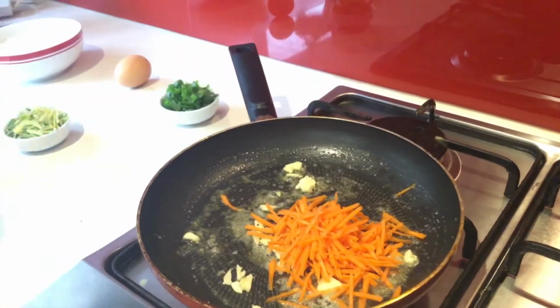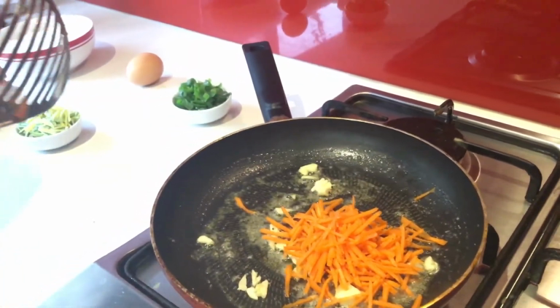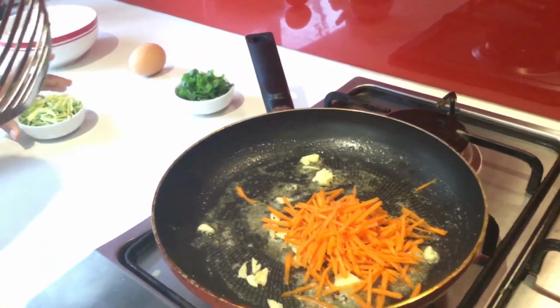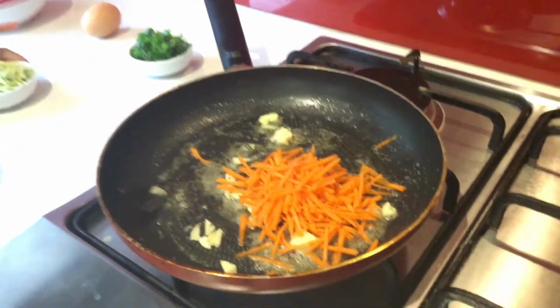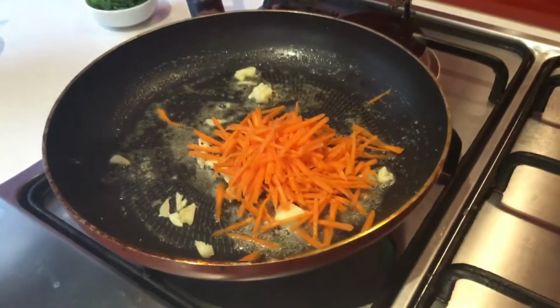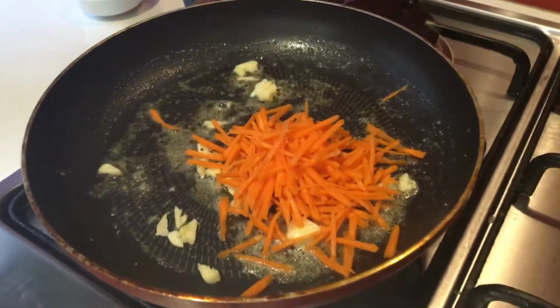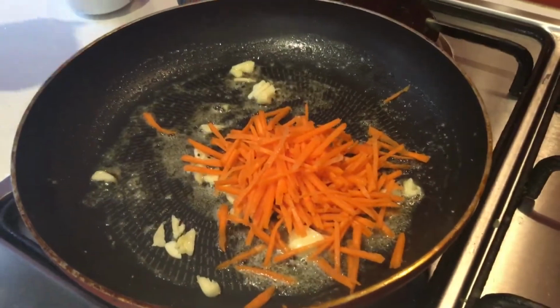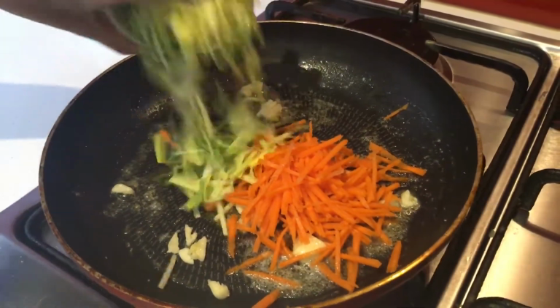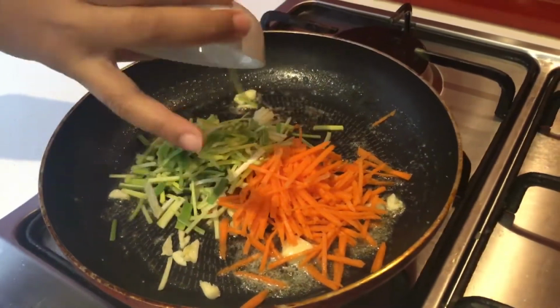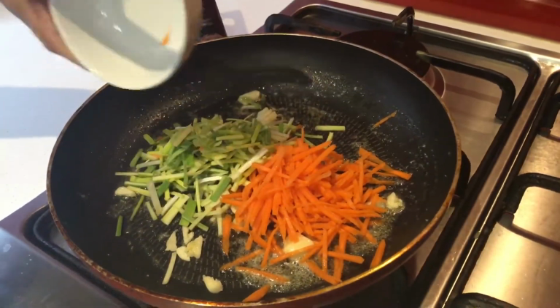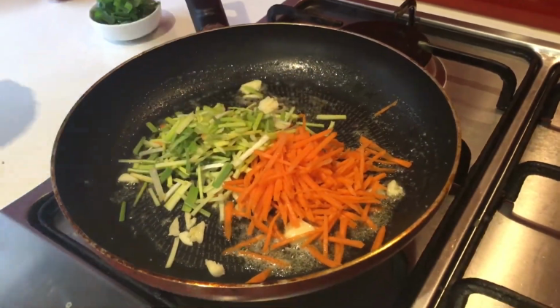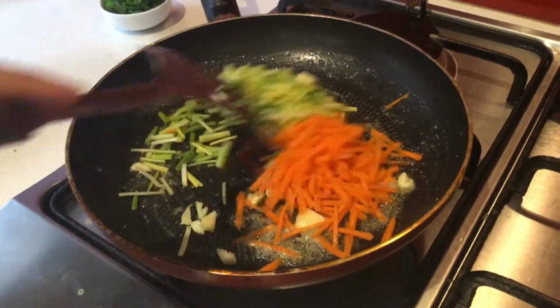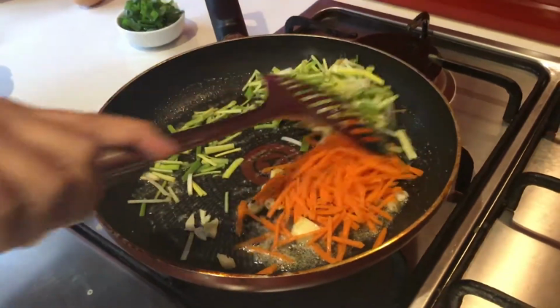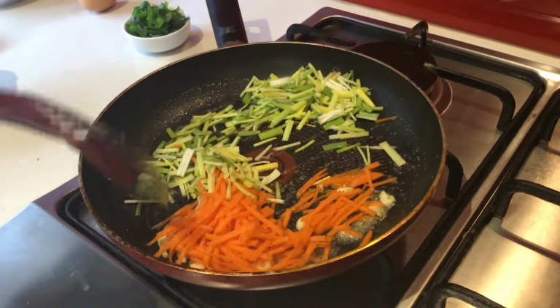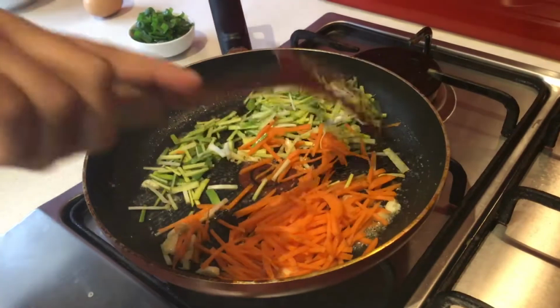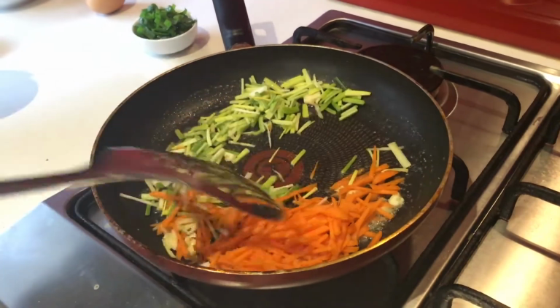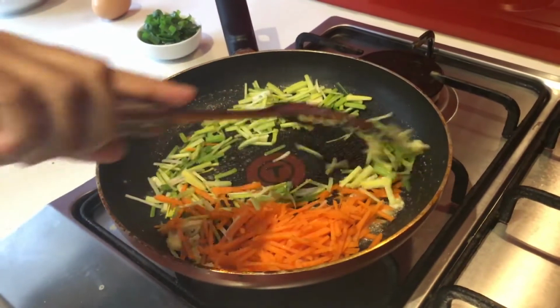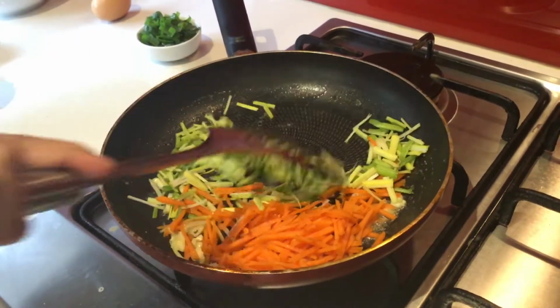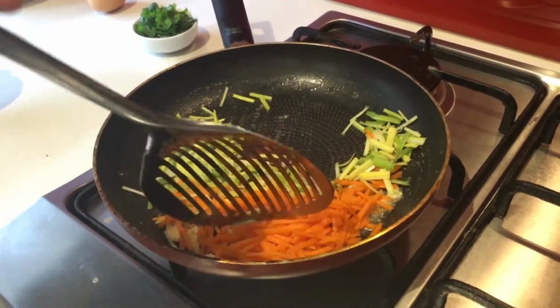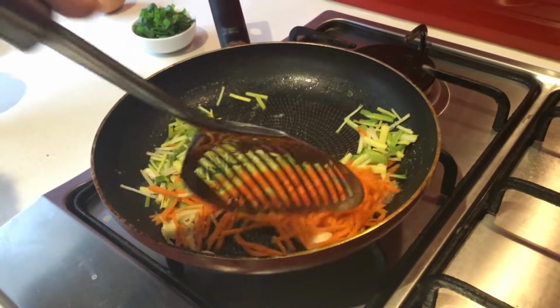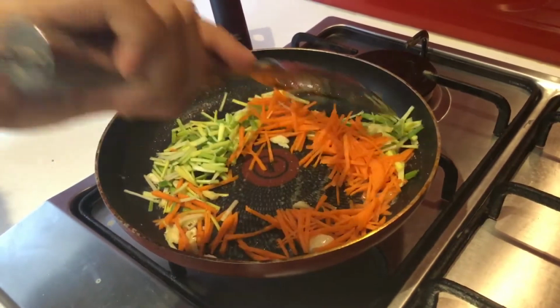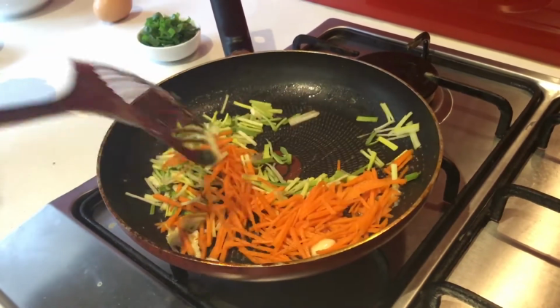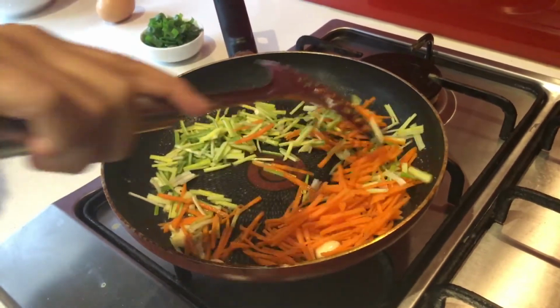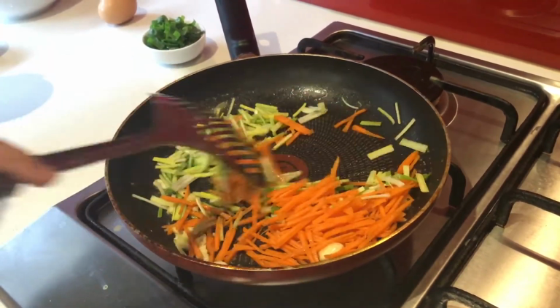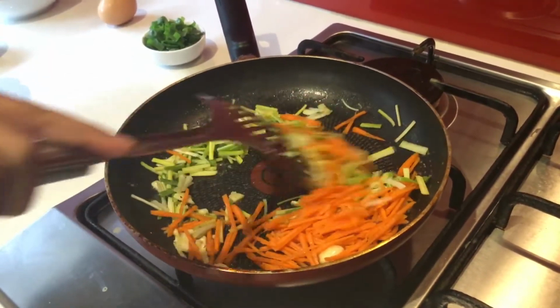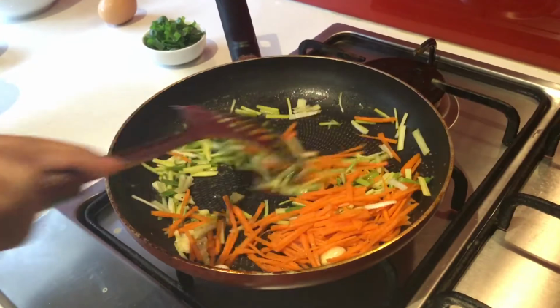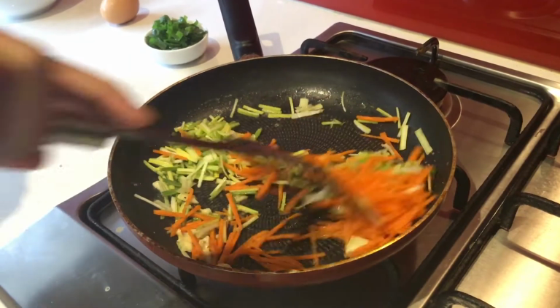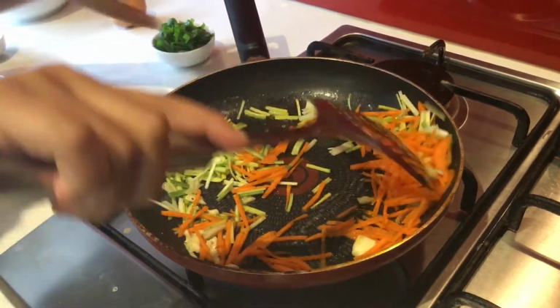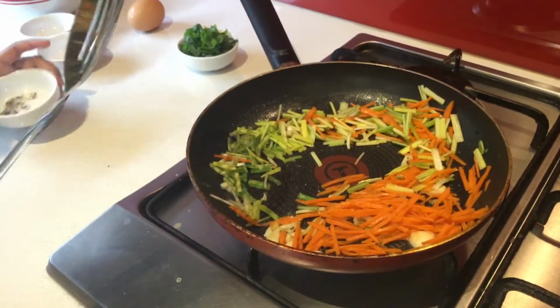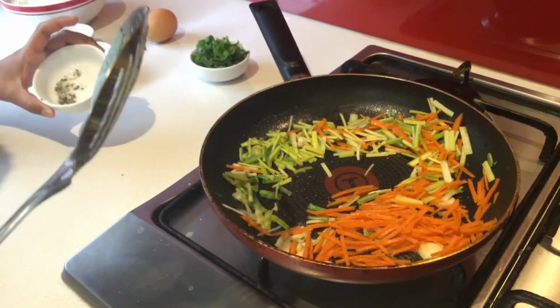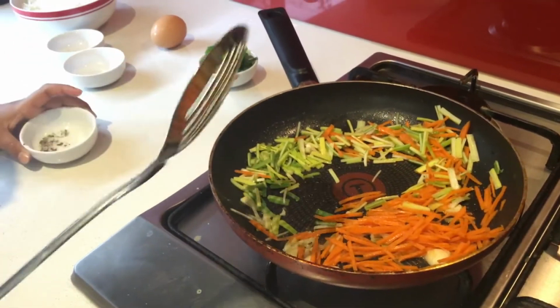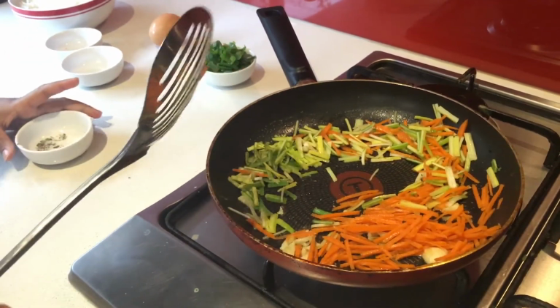Carrot — now we're done putting the carrot. Now leeks. Add your salt and pepper to your taste.